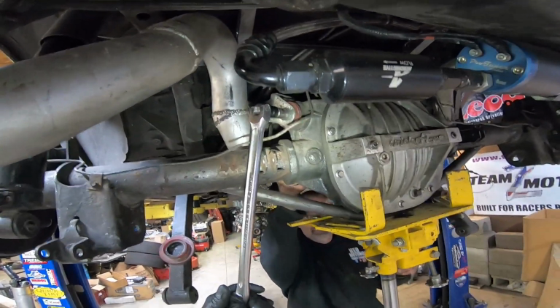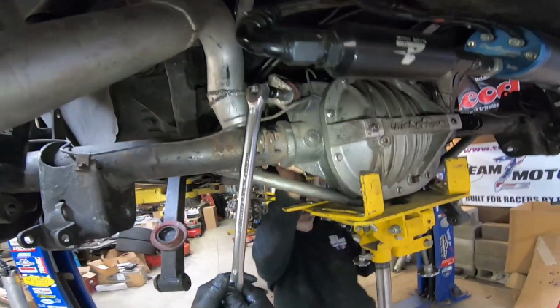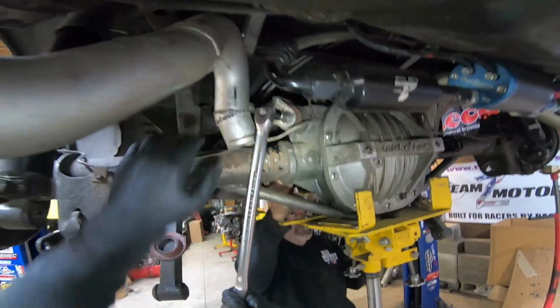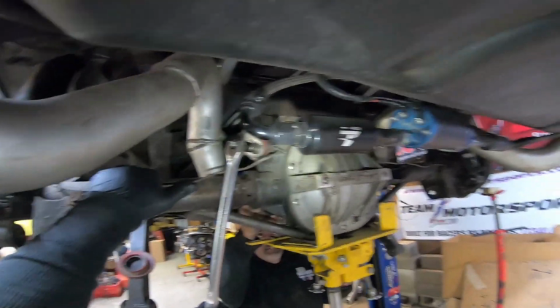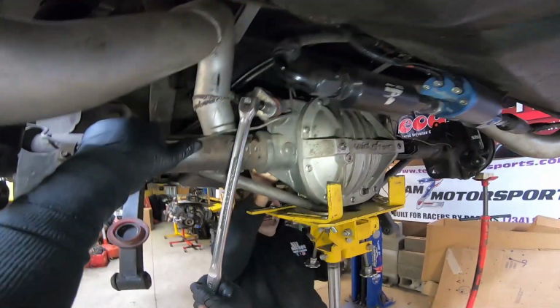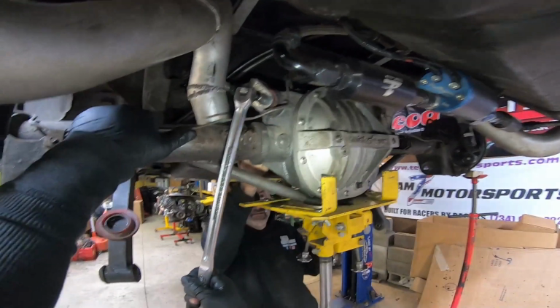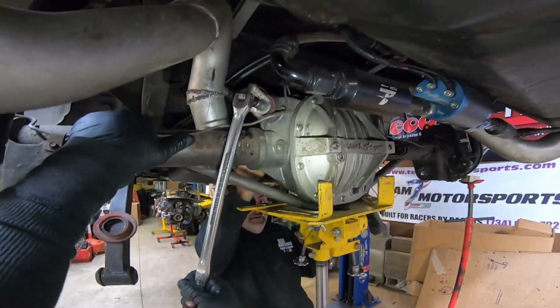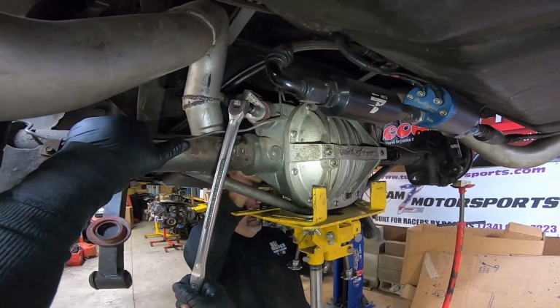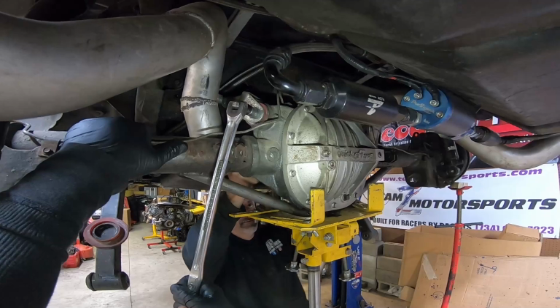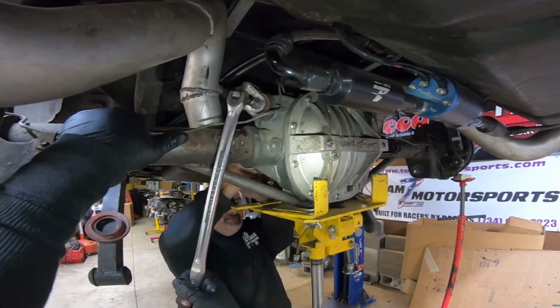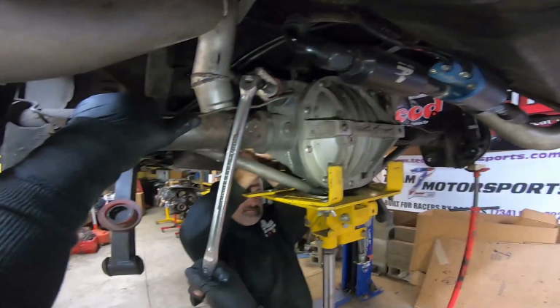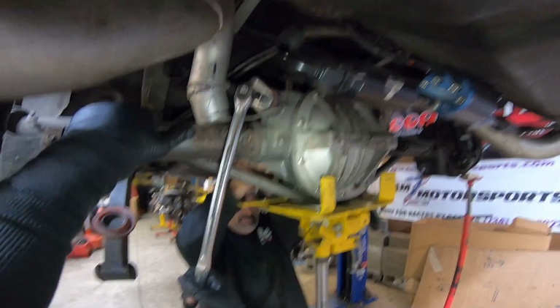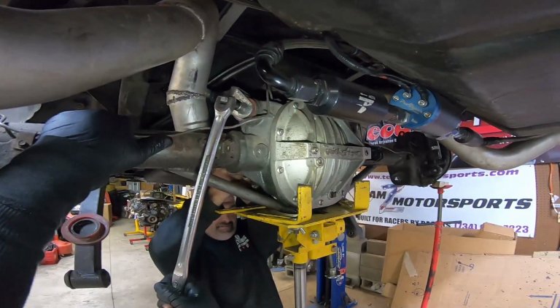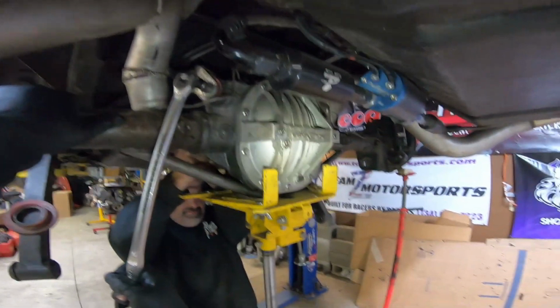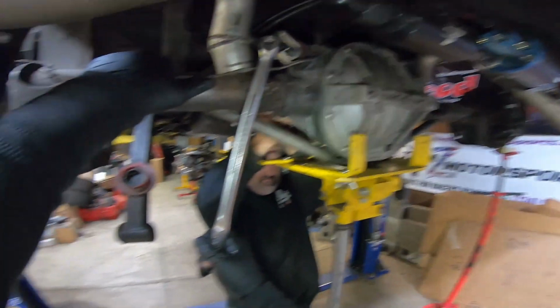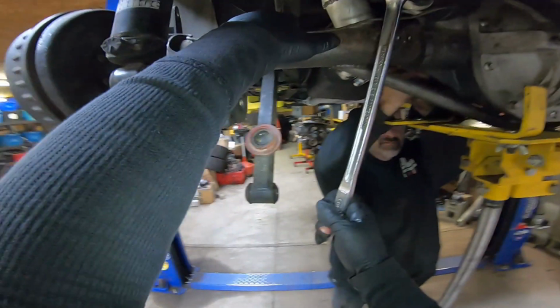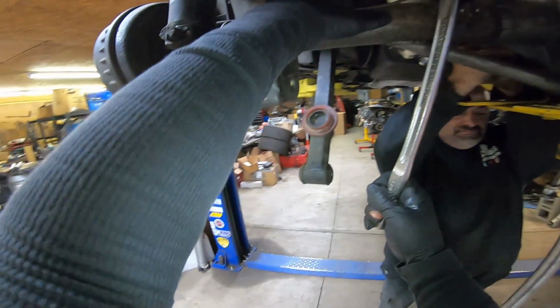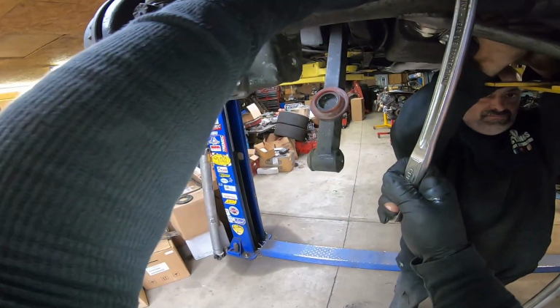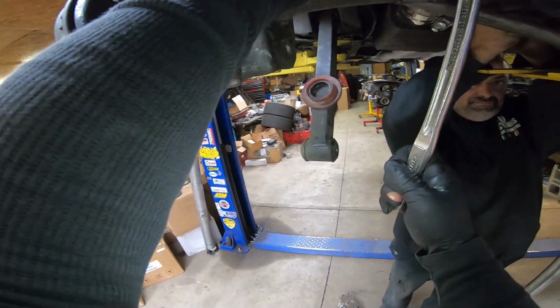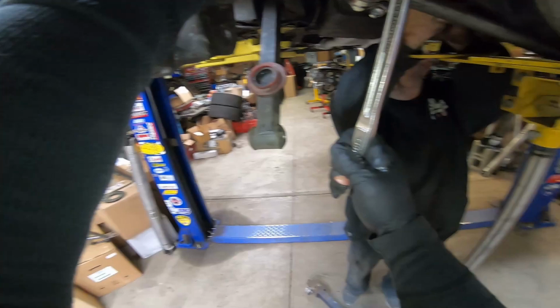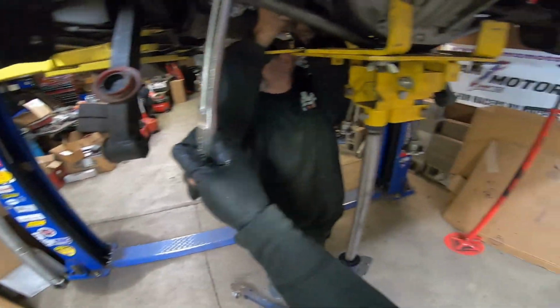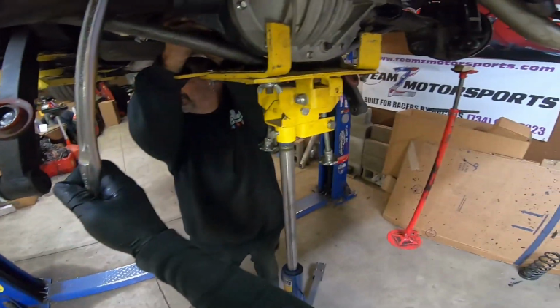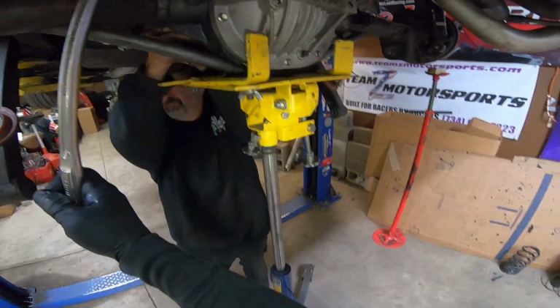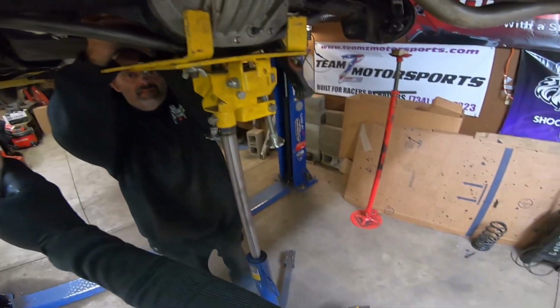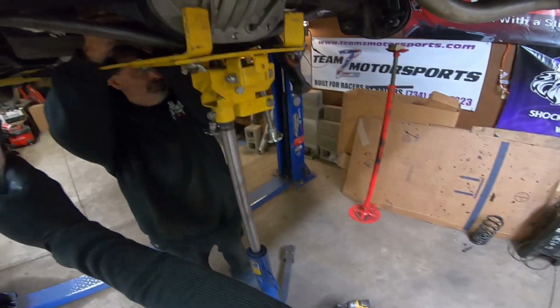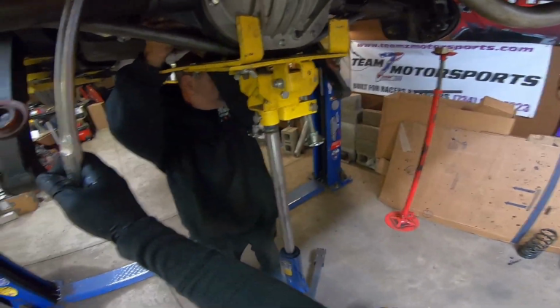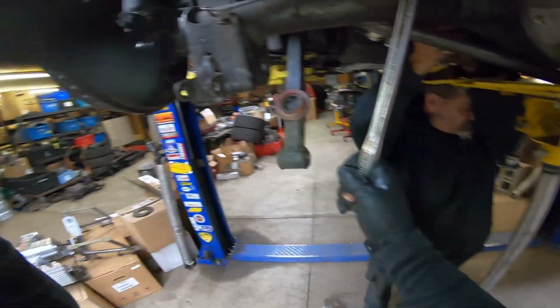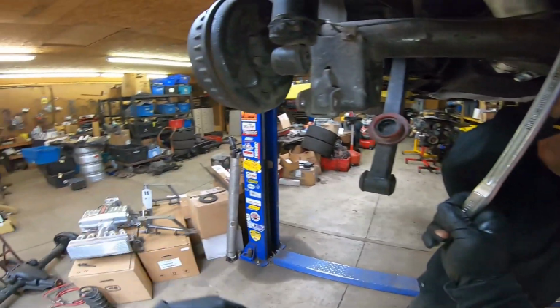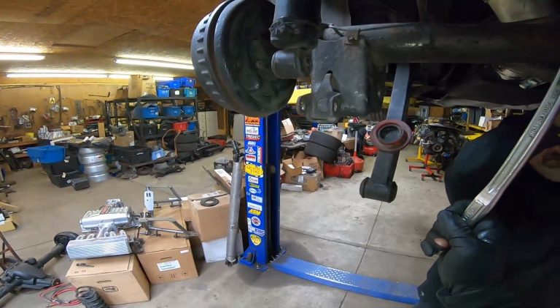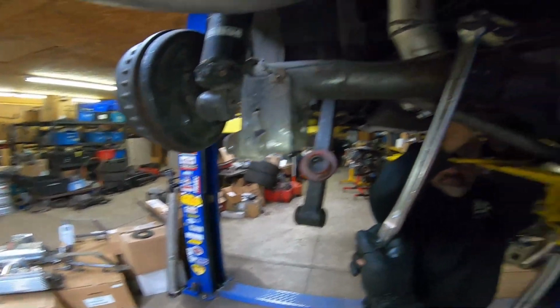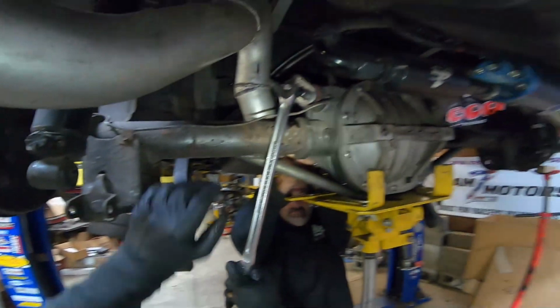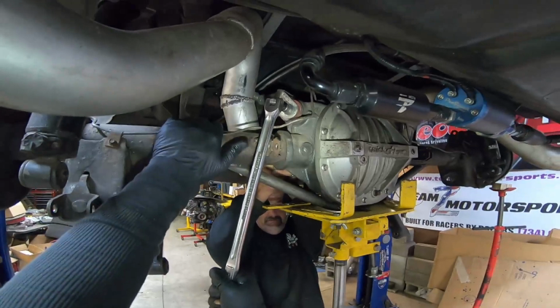Remember when we used to be on the ground all the time? Dude, it was miserable. Getting this lift was probably the best investment — it was what, $1,500? This is probably one of the best things we've ever invested in. I wish I could get a second one in here, but at least we got one.